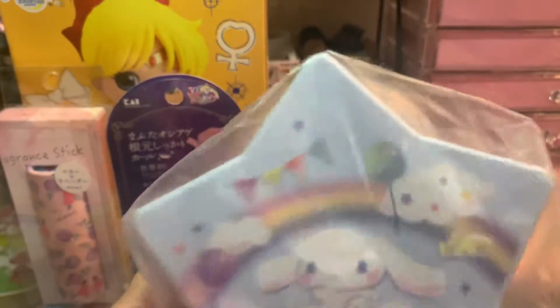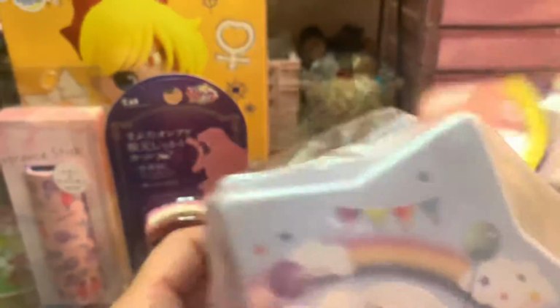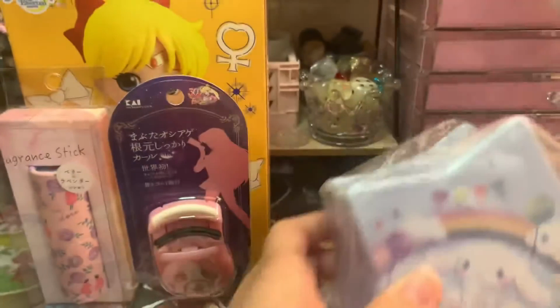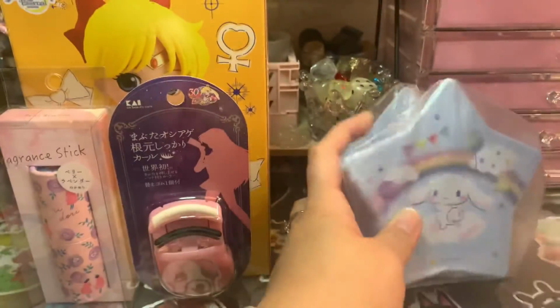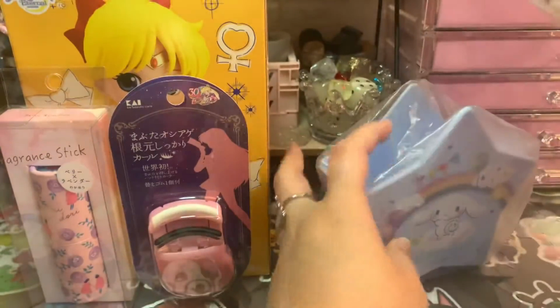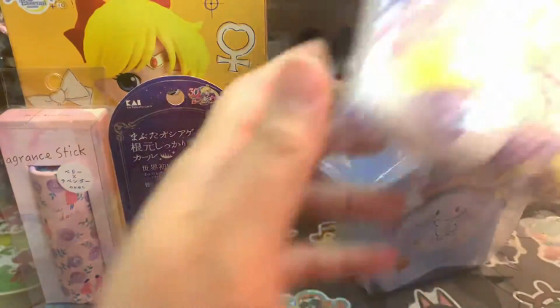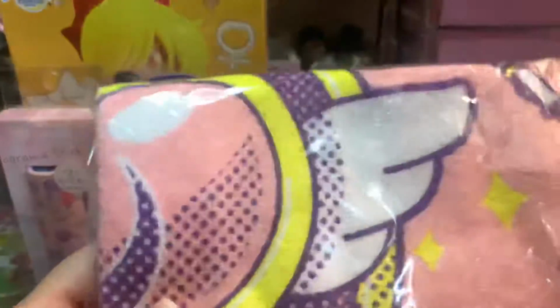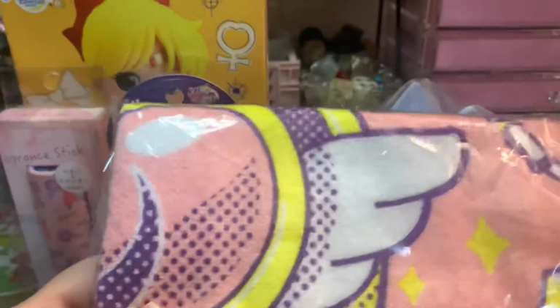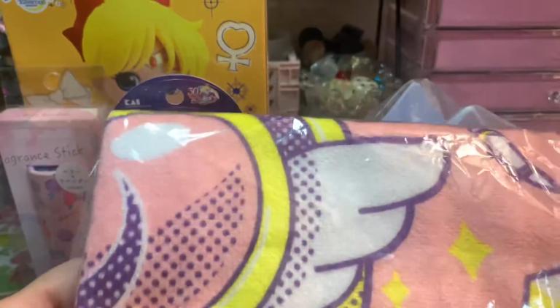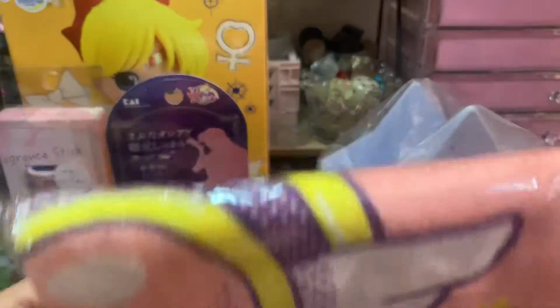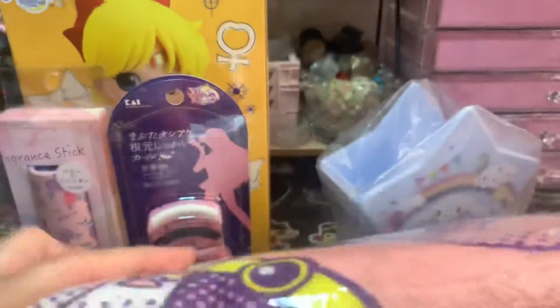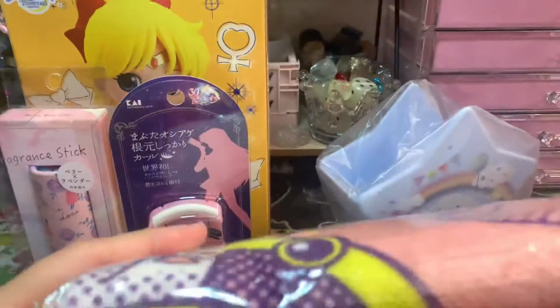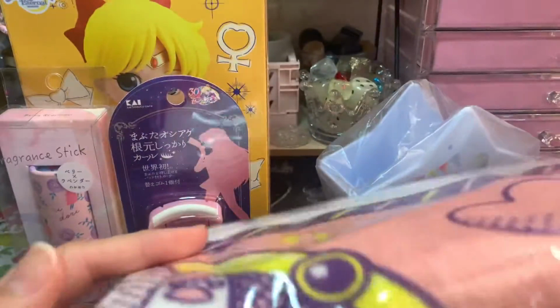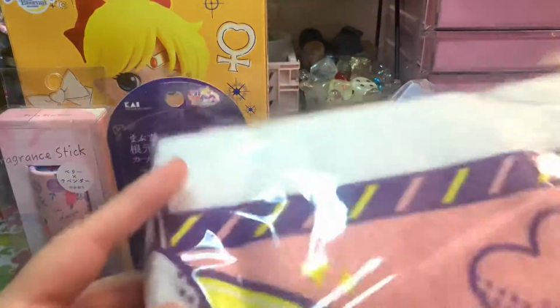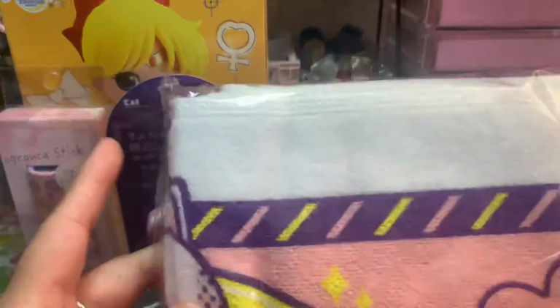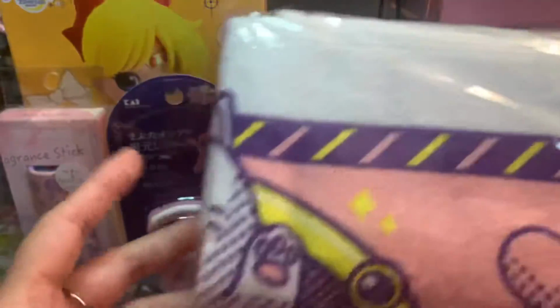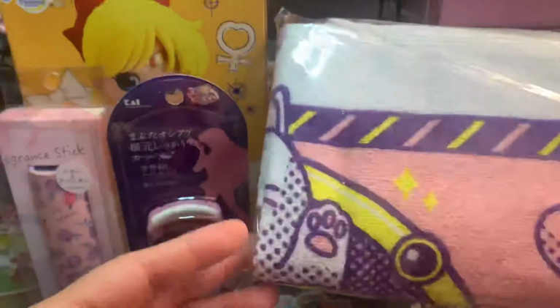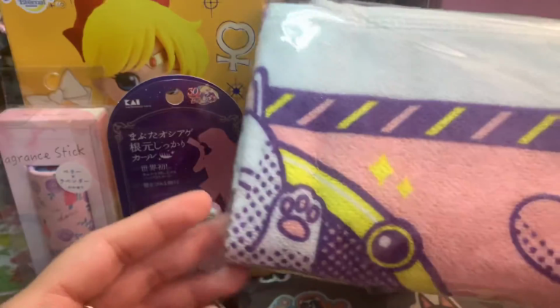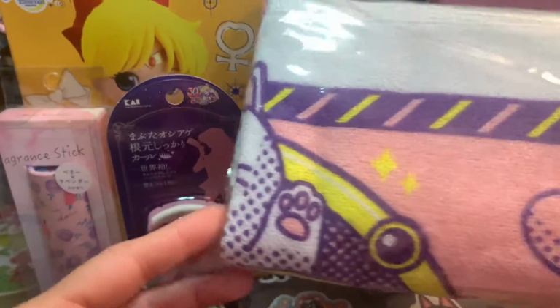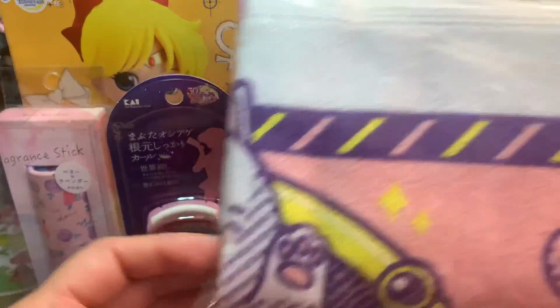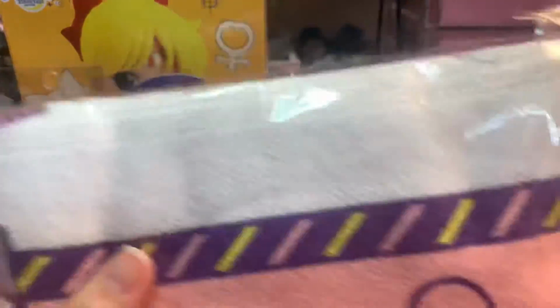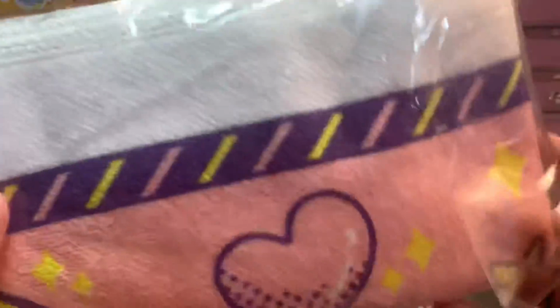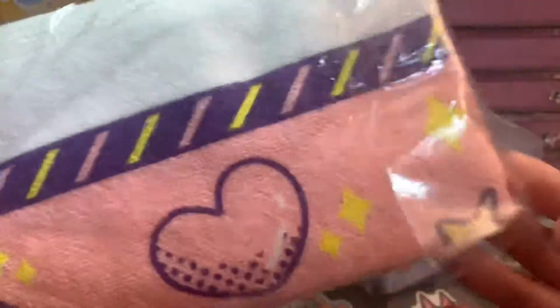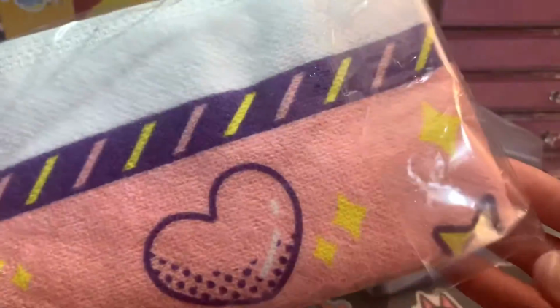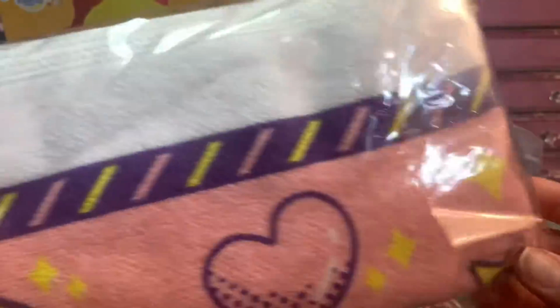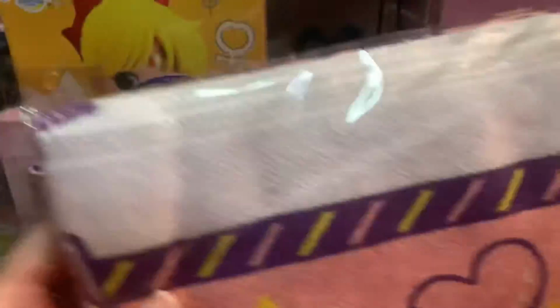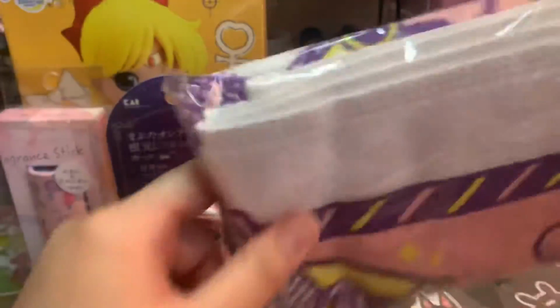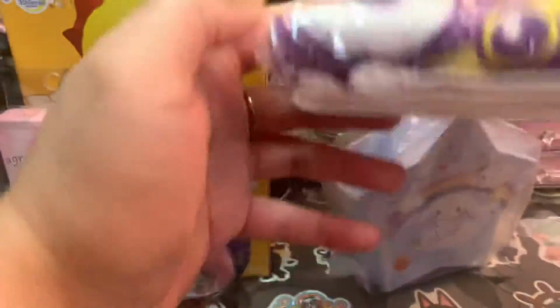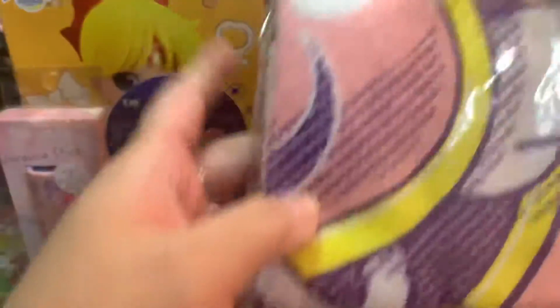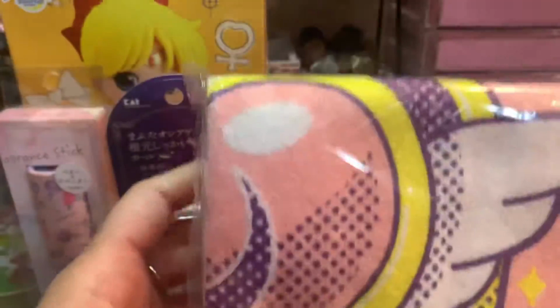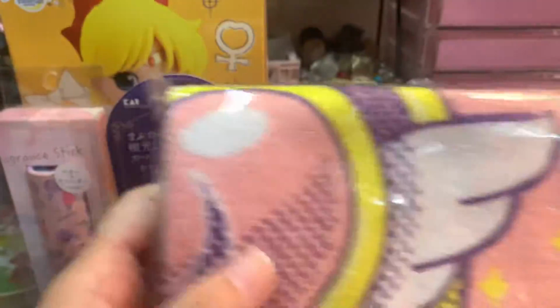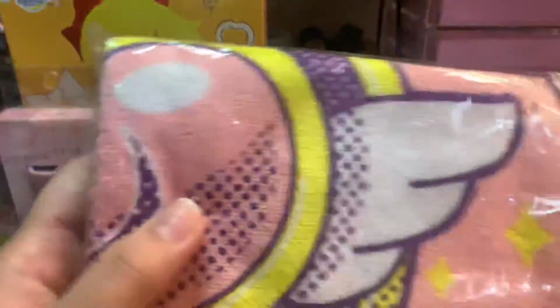And then we got what I think is a towel. I haven't really opened anything yet because I wanted to show you what I got first.